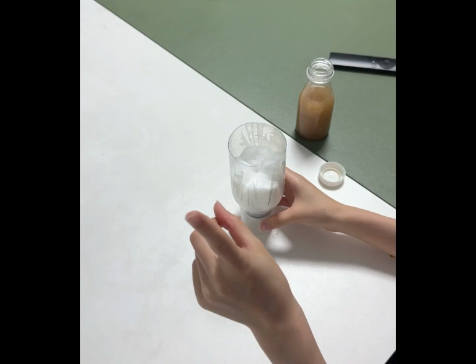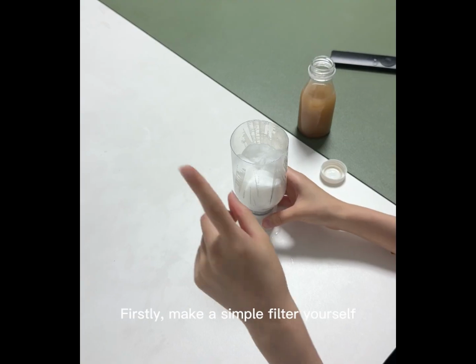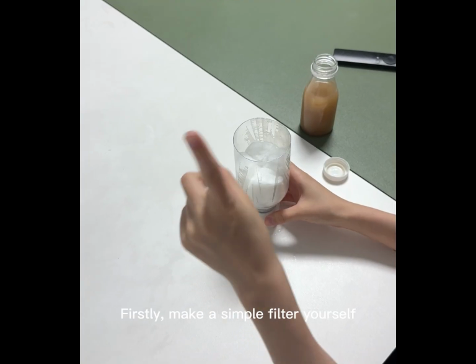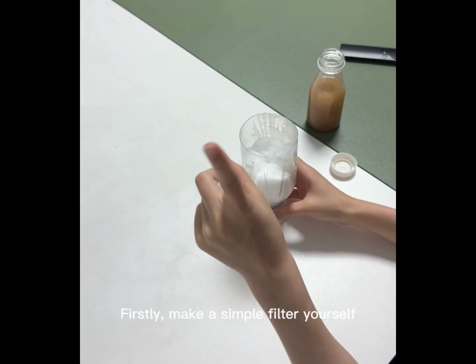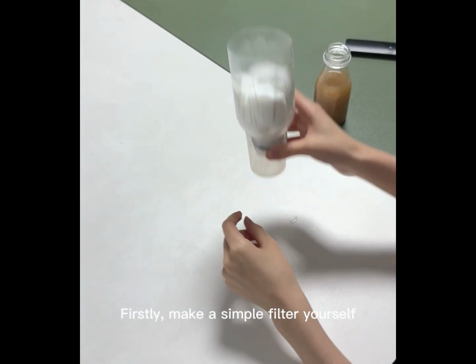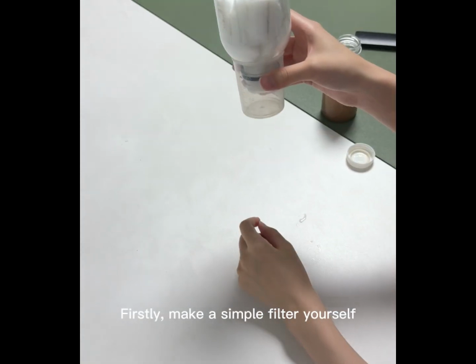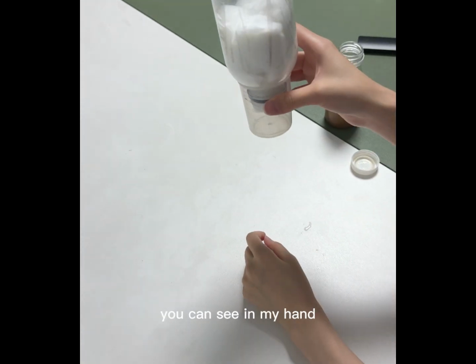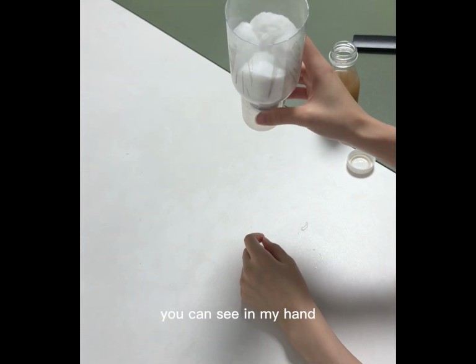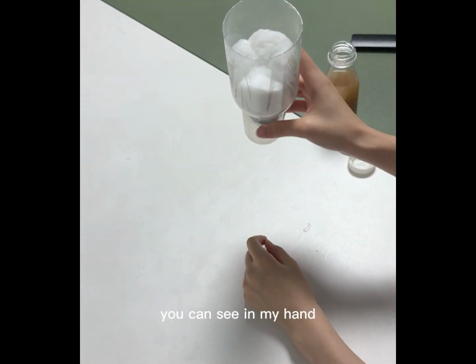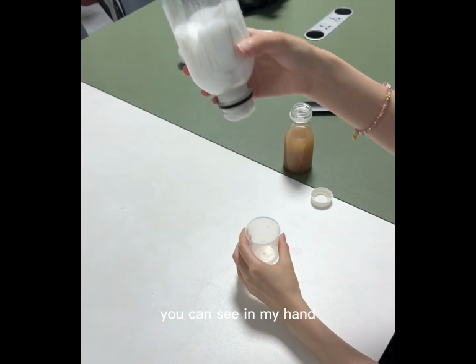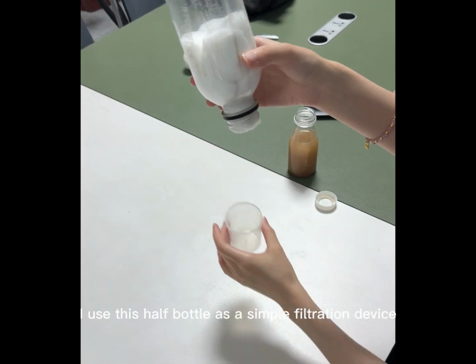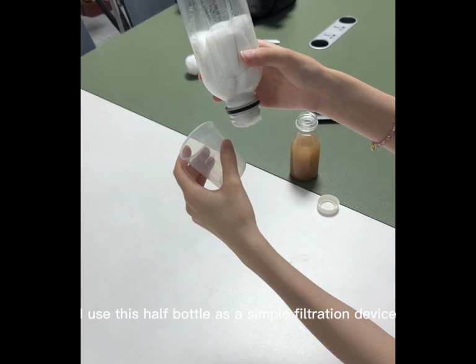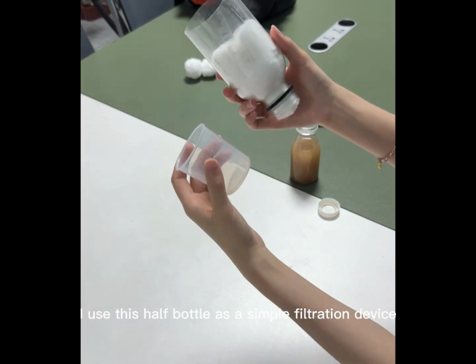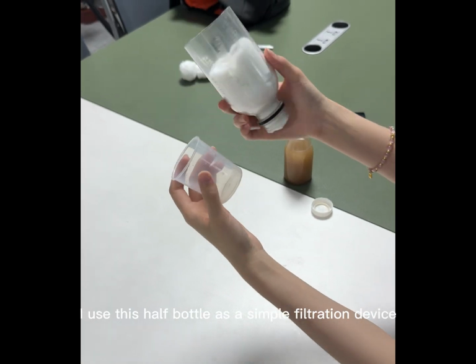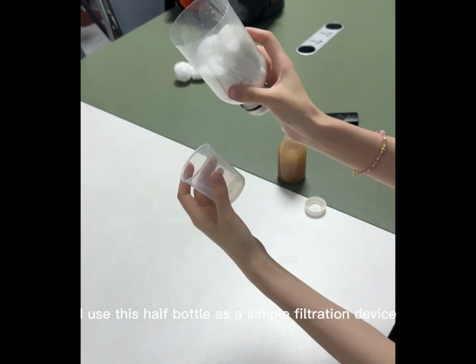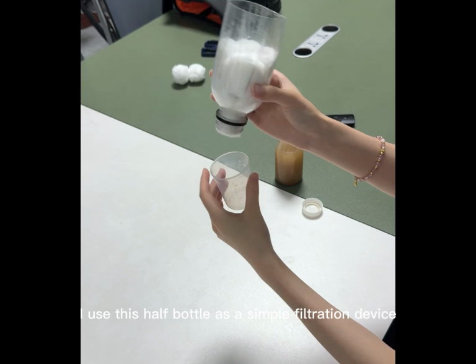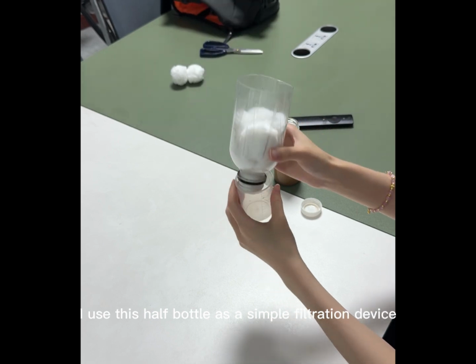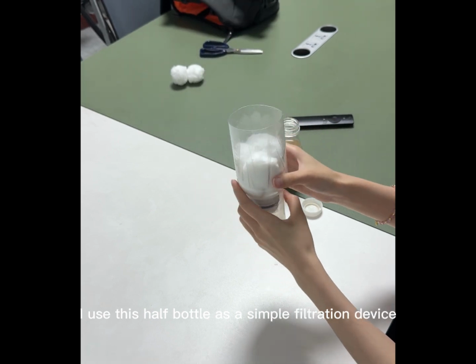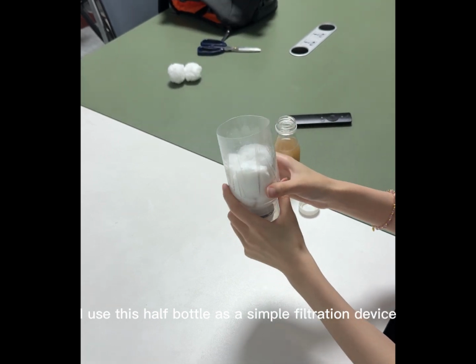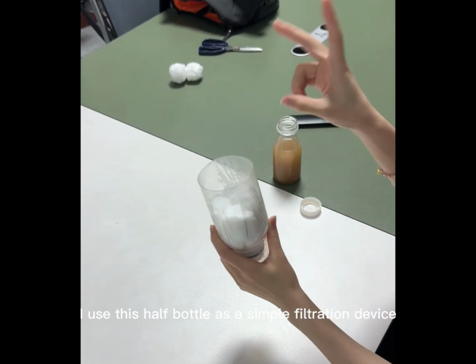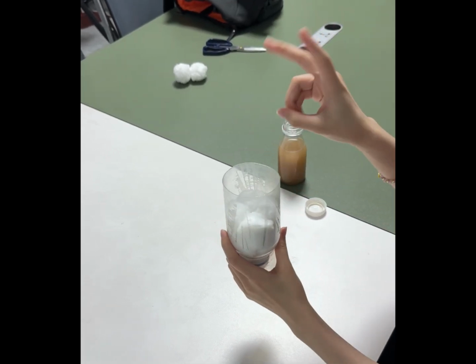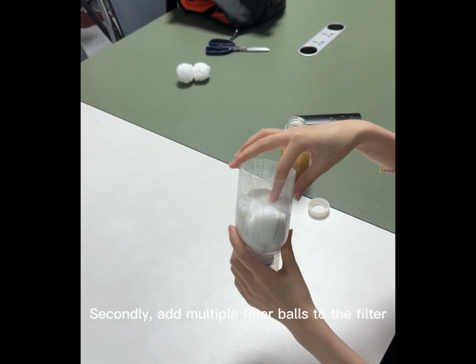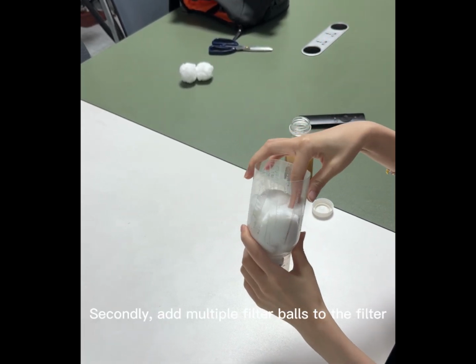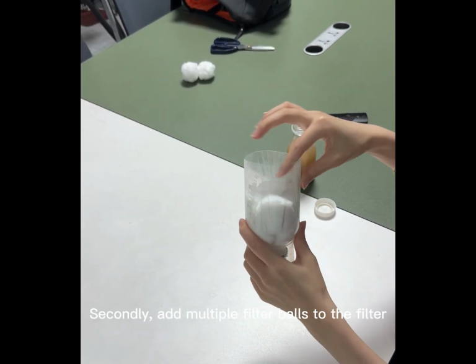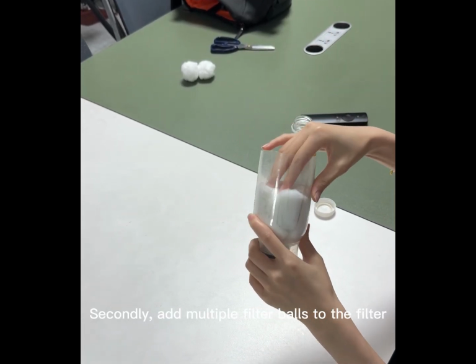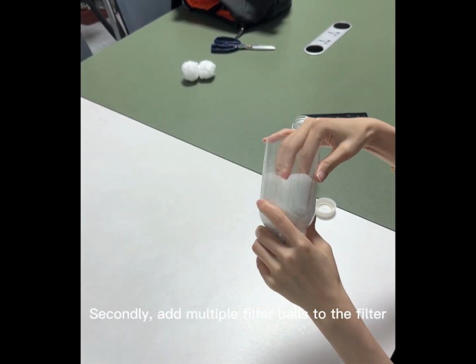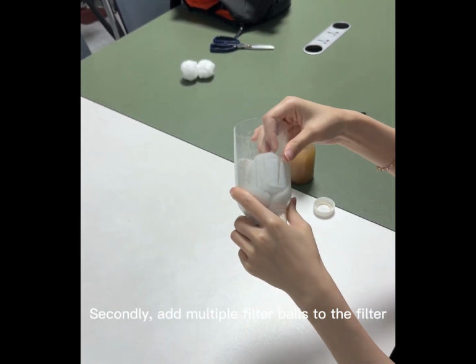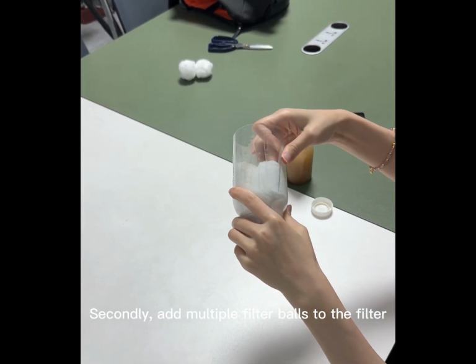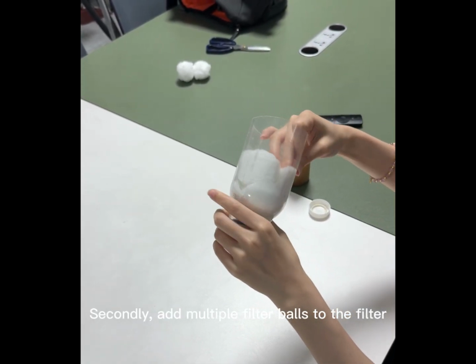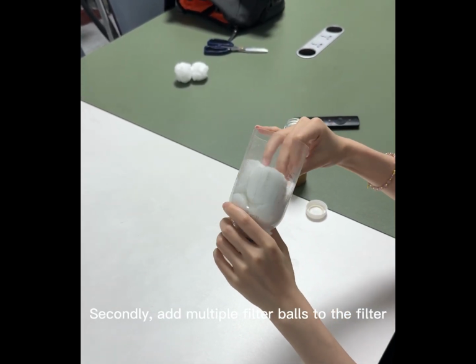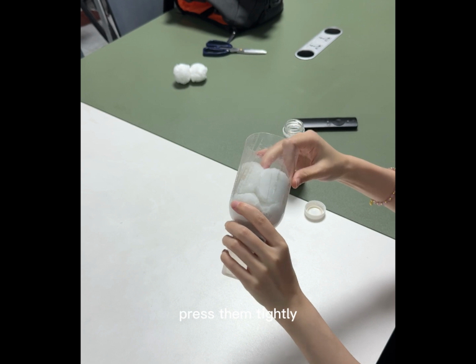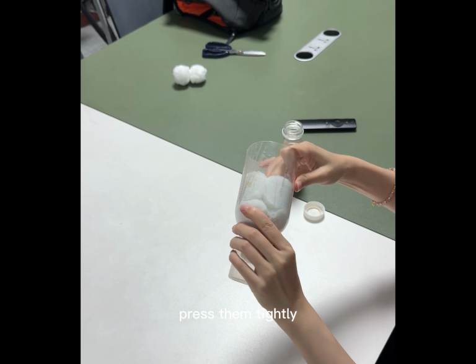Firstly, make a simple filter yourself. You can see in my hand, I use this hot bottle as a simple filtration device. Secondly, add multiple filter balls to the filter. Press them tightly.